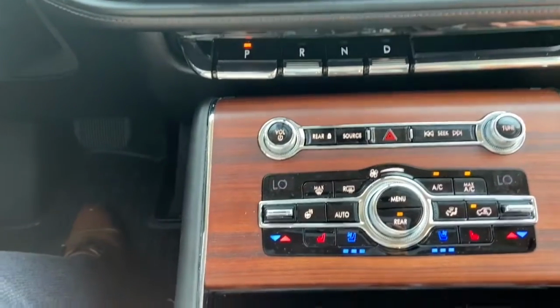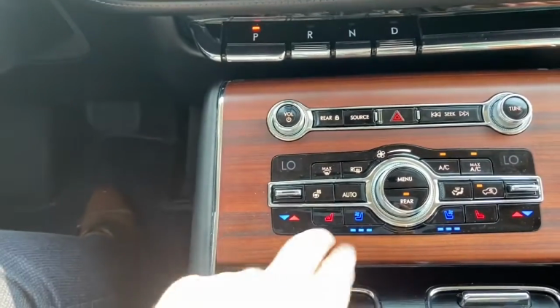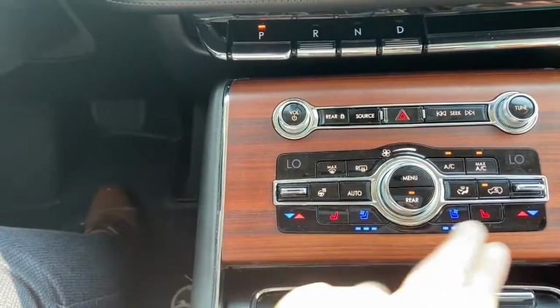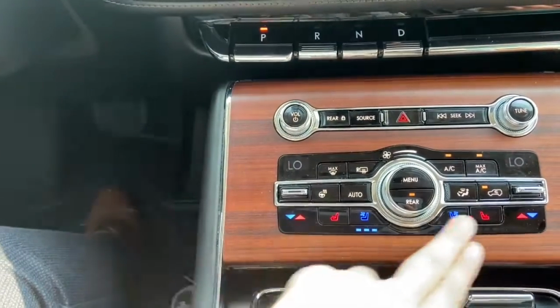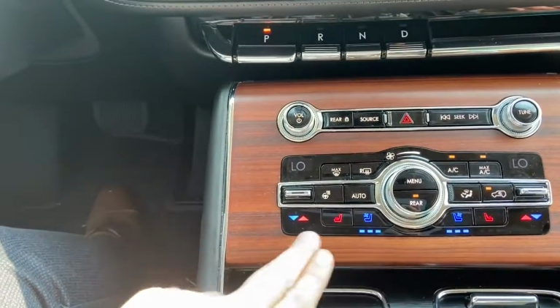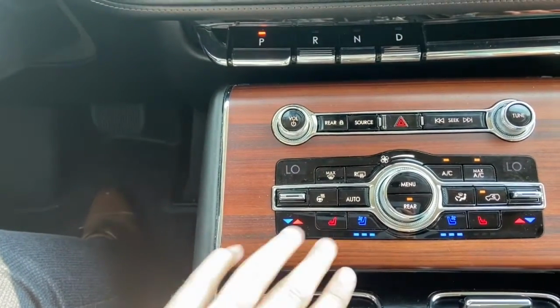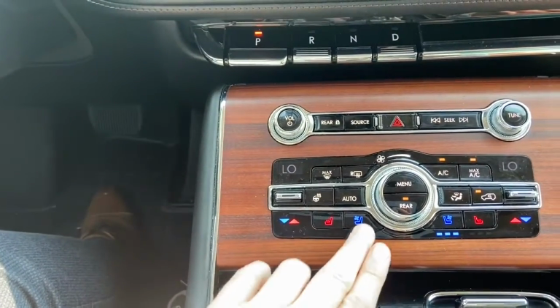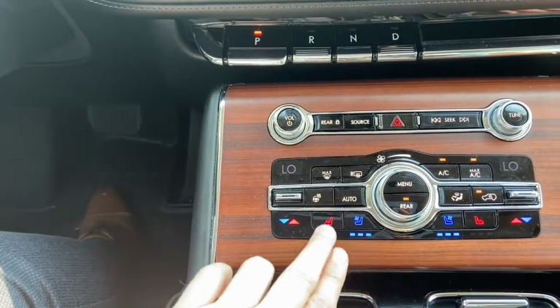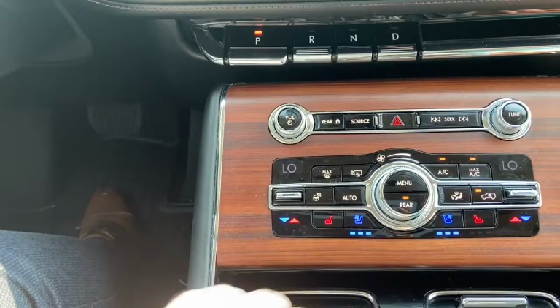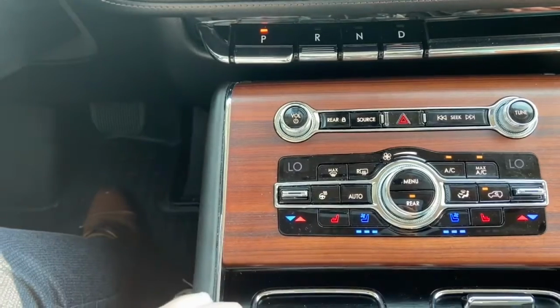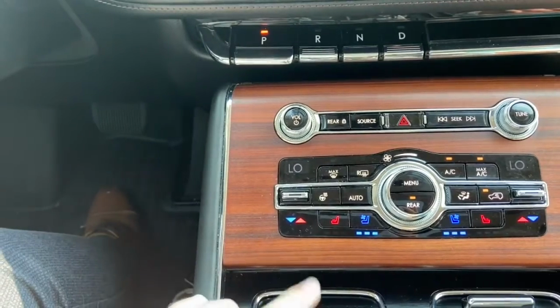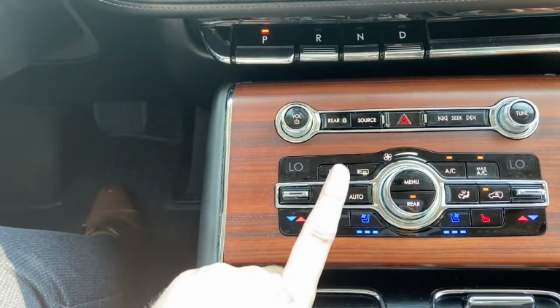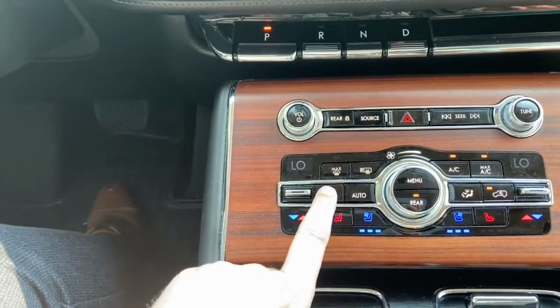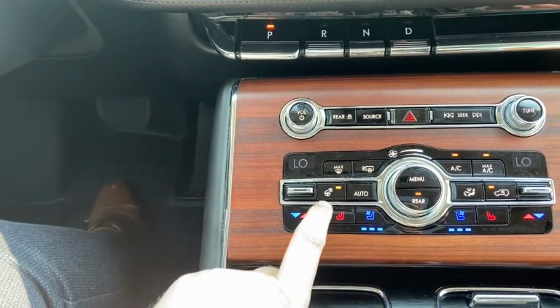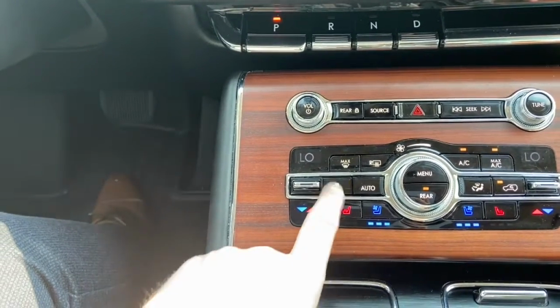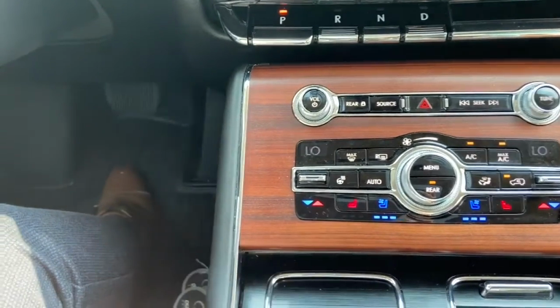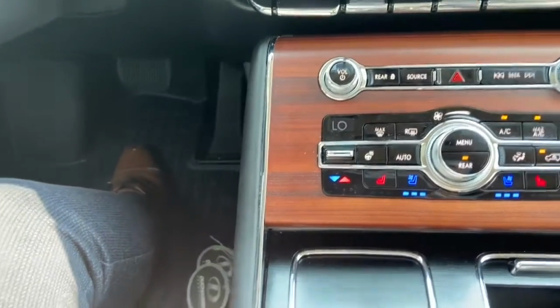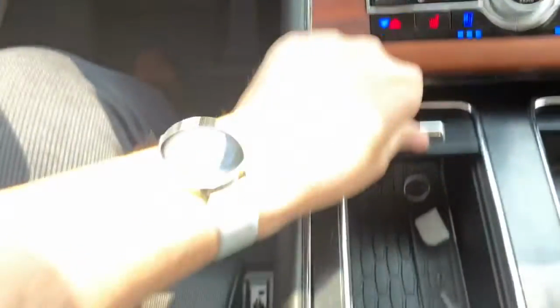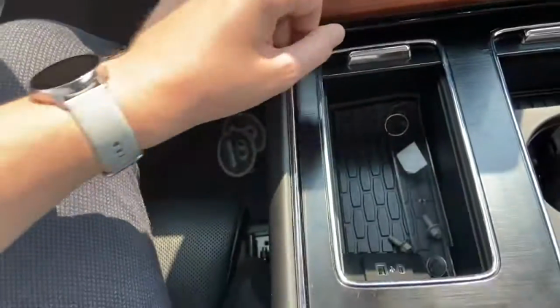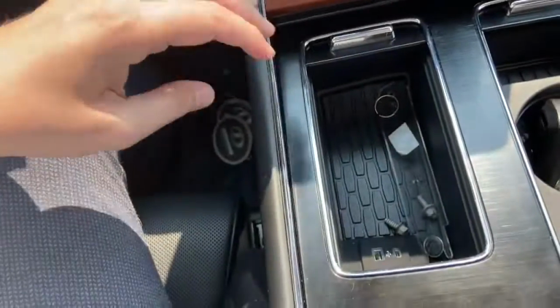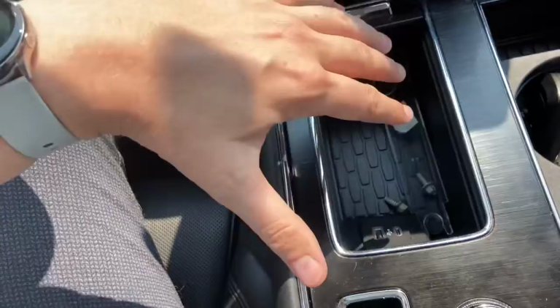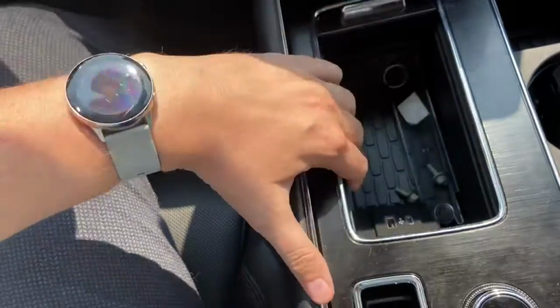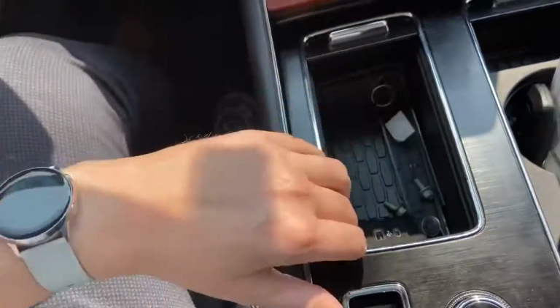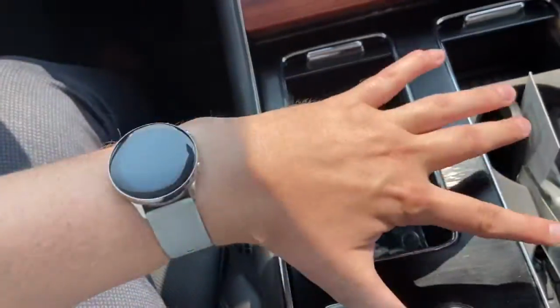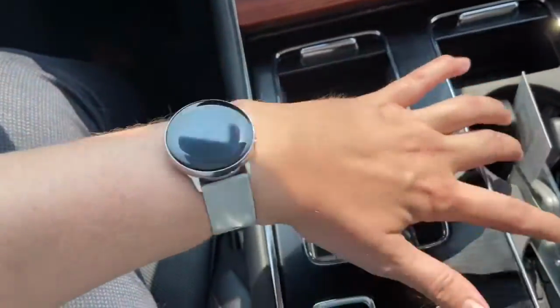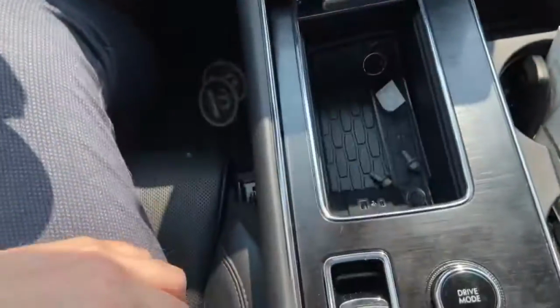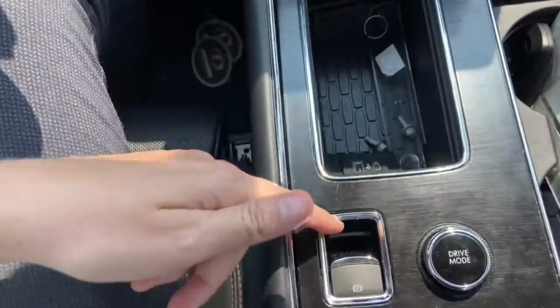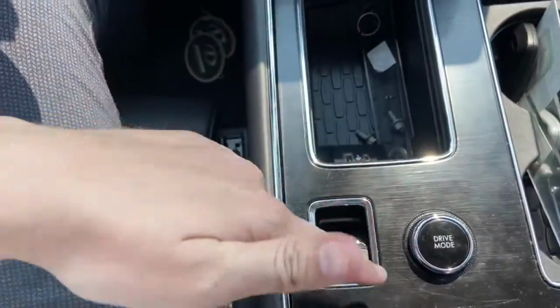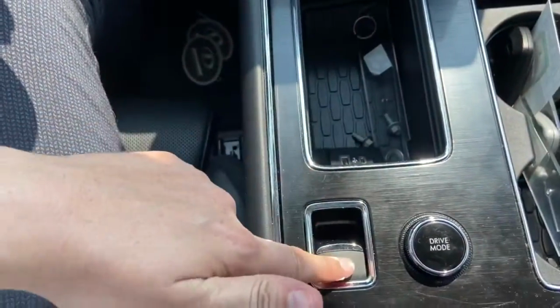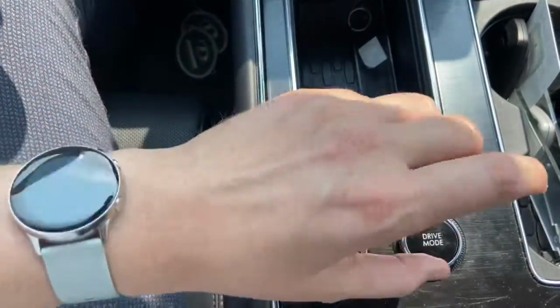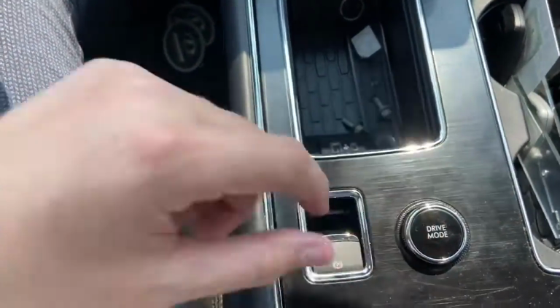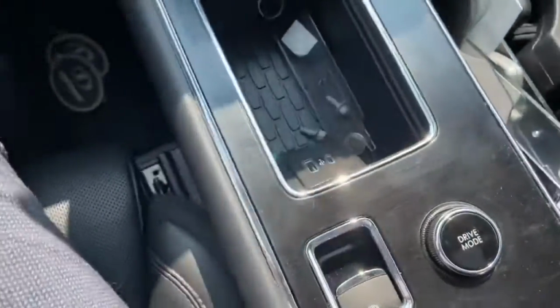We have our dual zone climate control here with heated and cooled seats for the driver and the passenger, as well as a heated steering wheel. Then coming back we have some storage in the middle, two cup holders, we have our park brake and our drive mode.